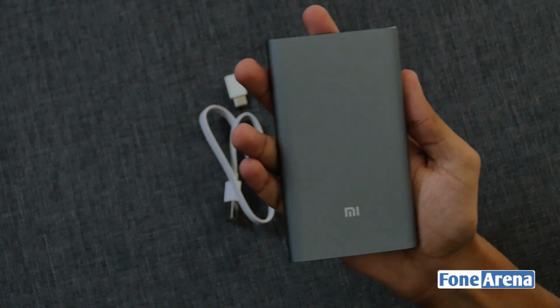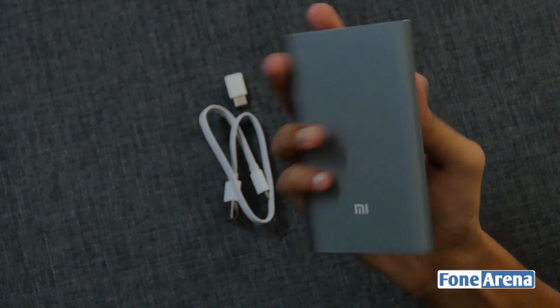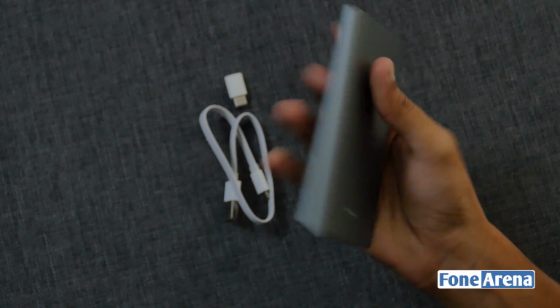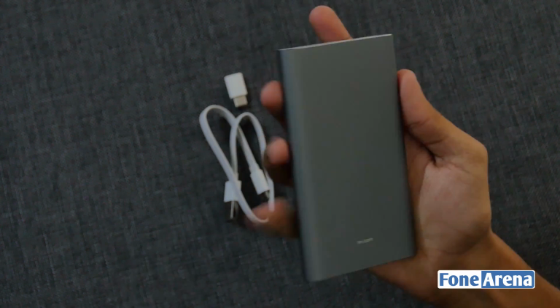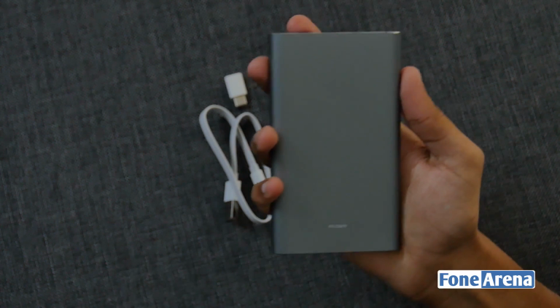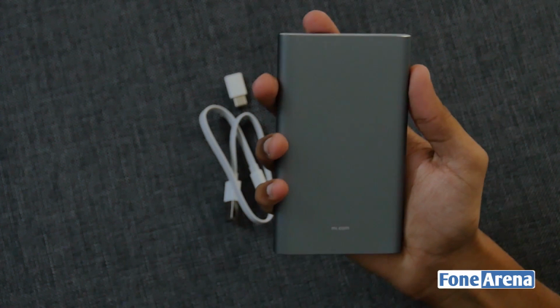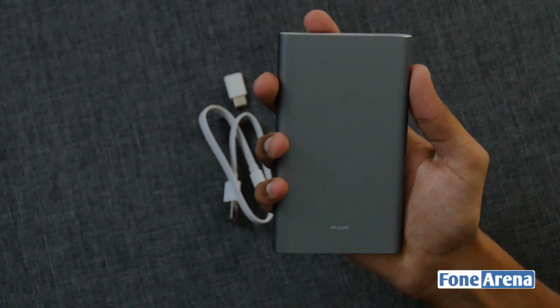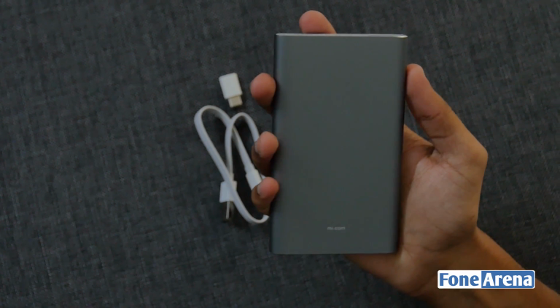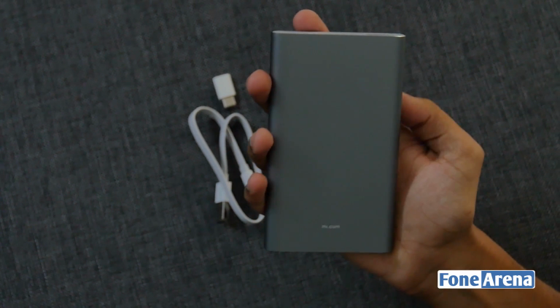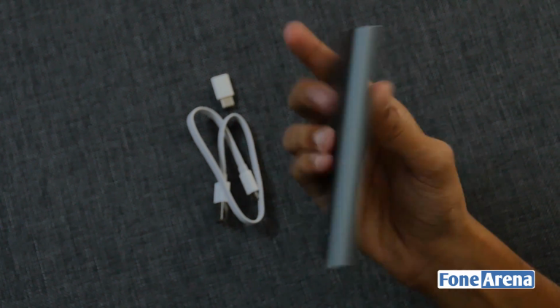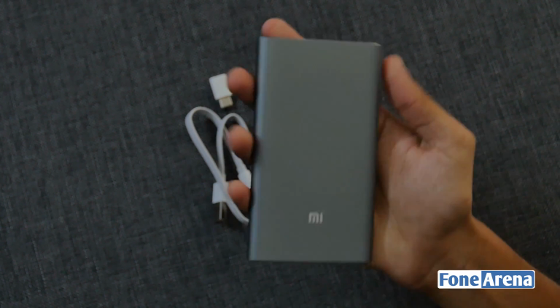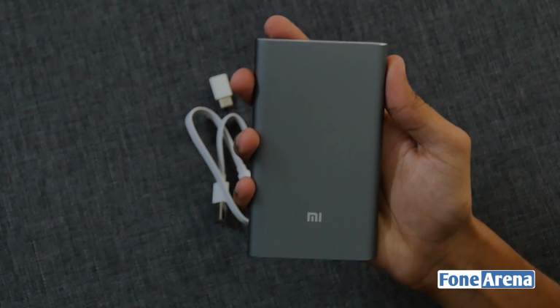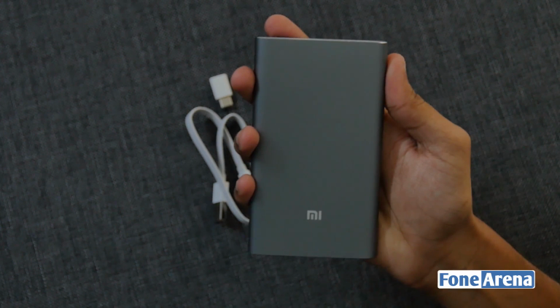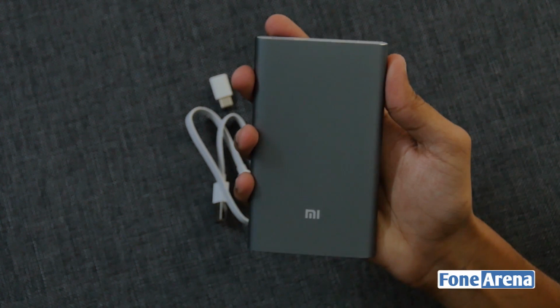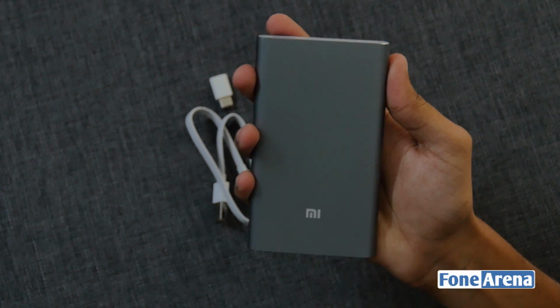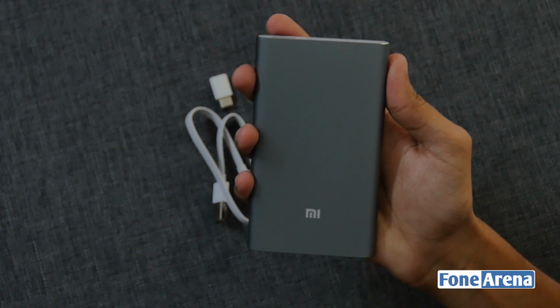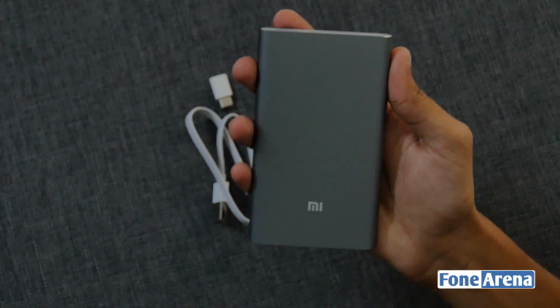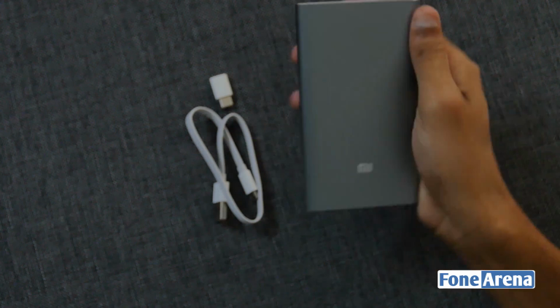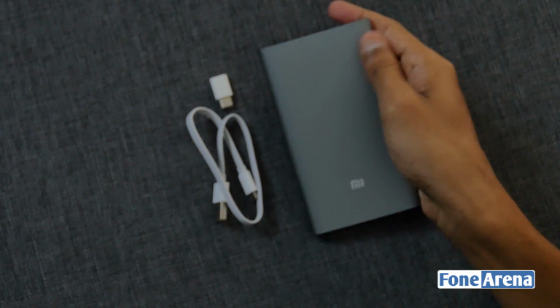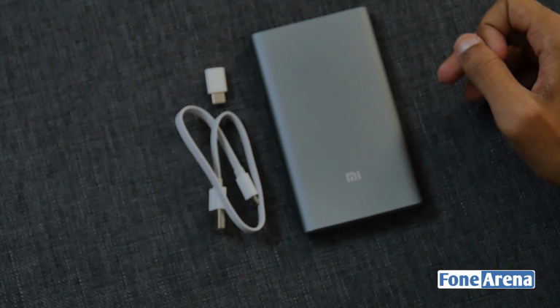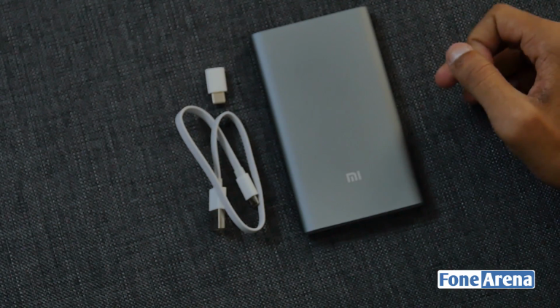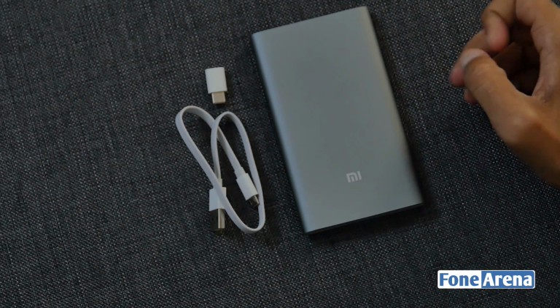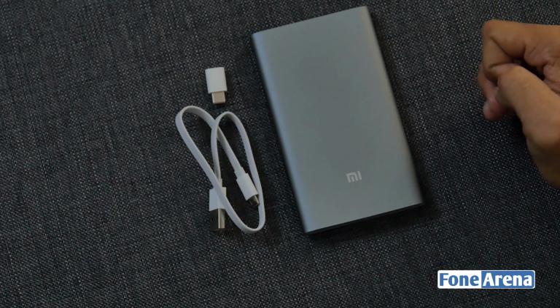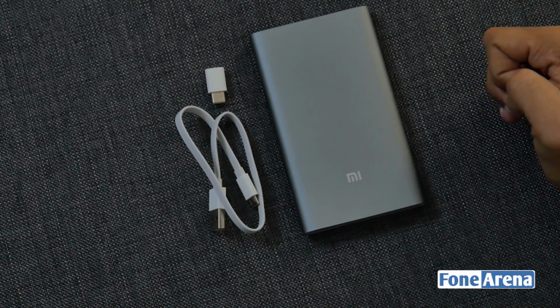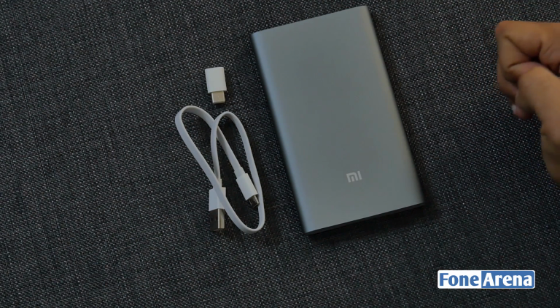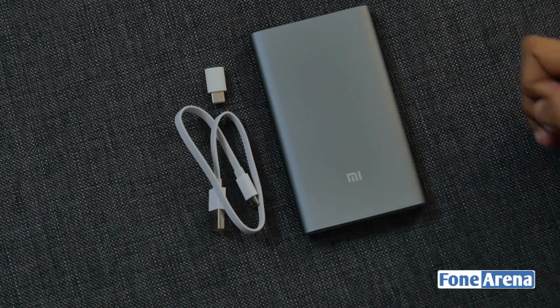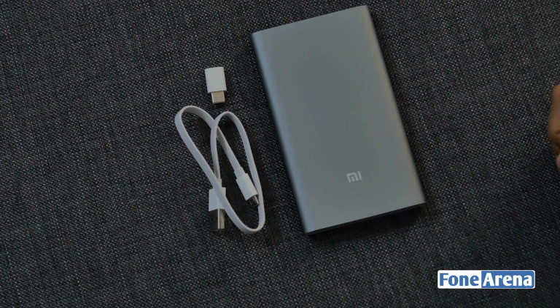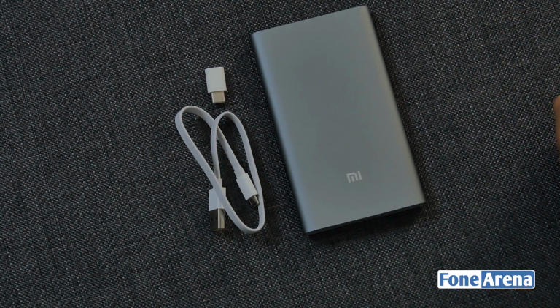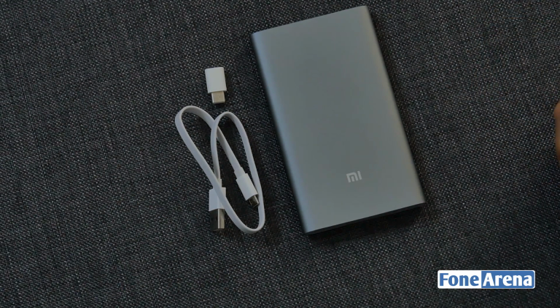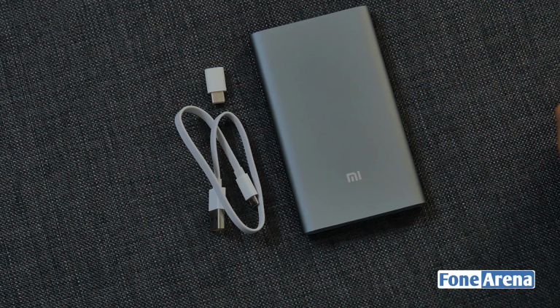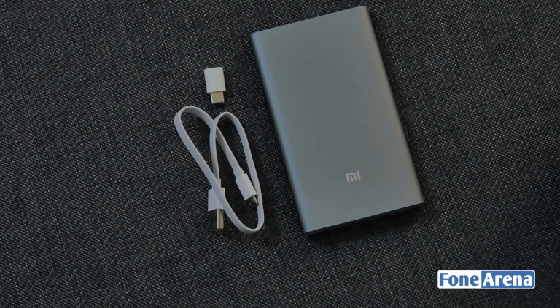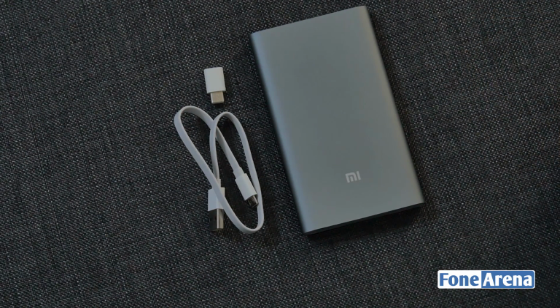If you want to charge a Bluetooth headset or any other small devices, double press the power button to minimize the current flow. This one costs approximately 1,400 rupees.